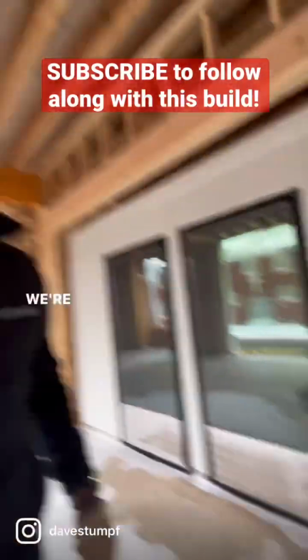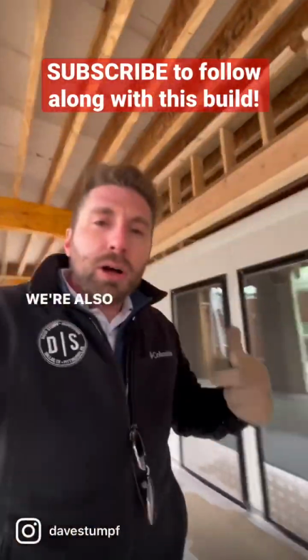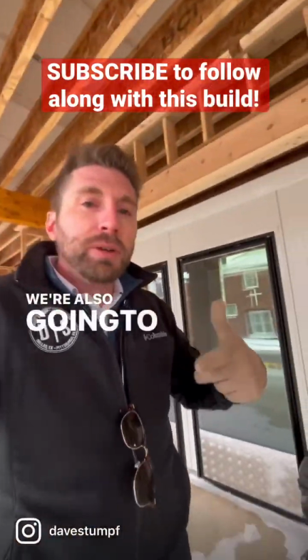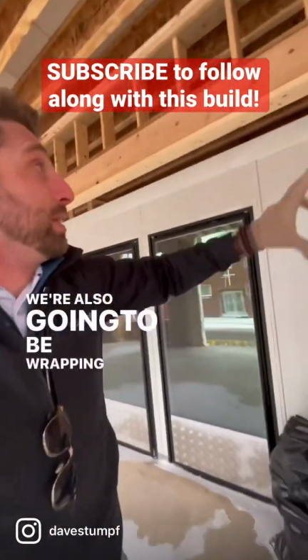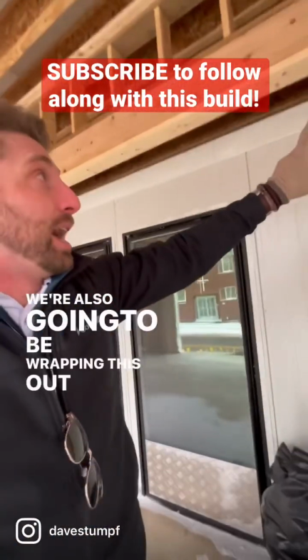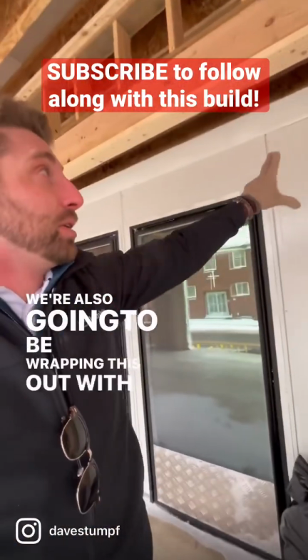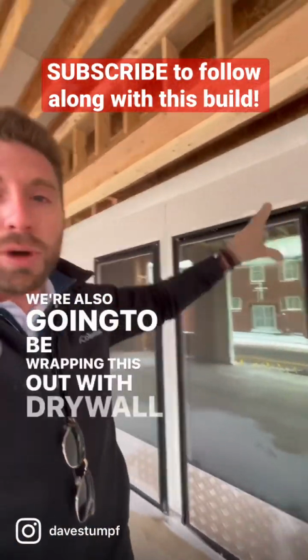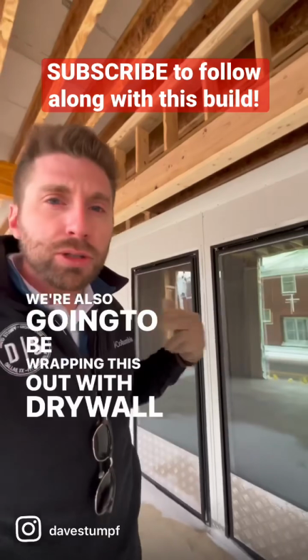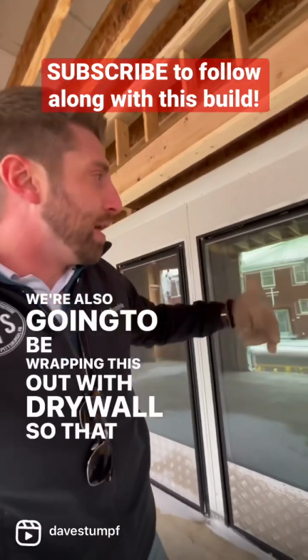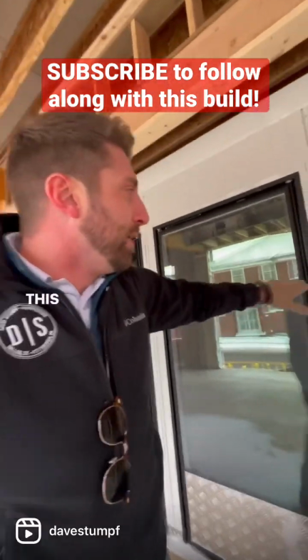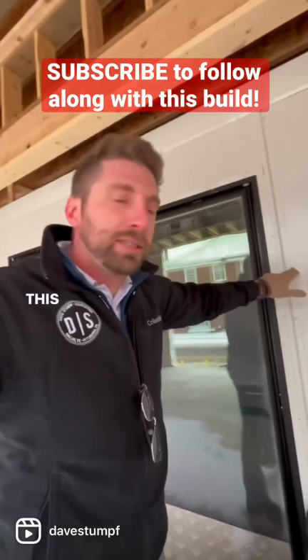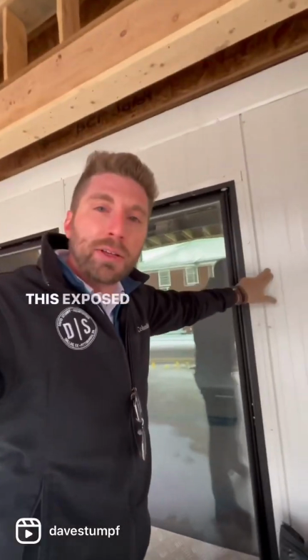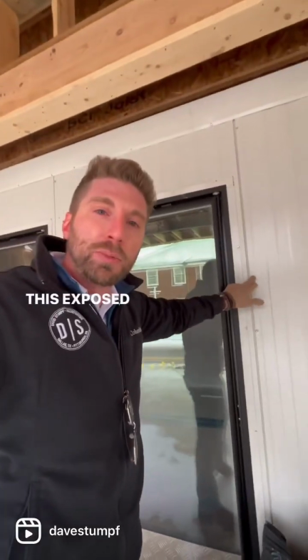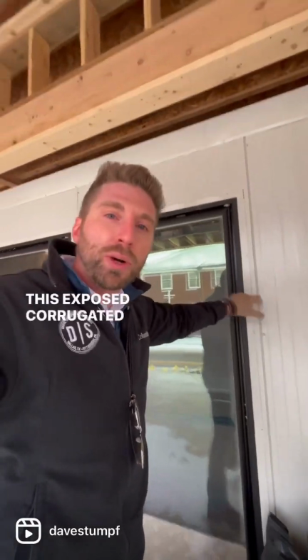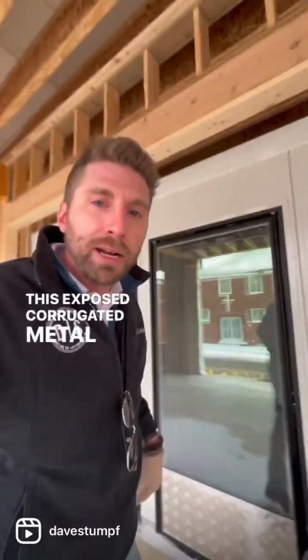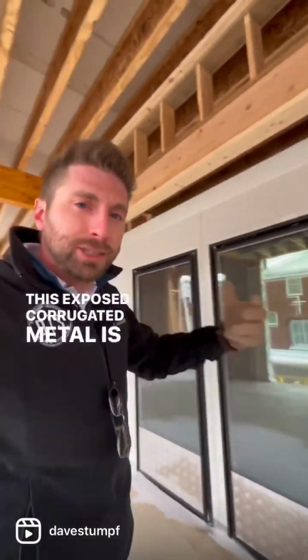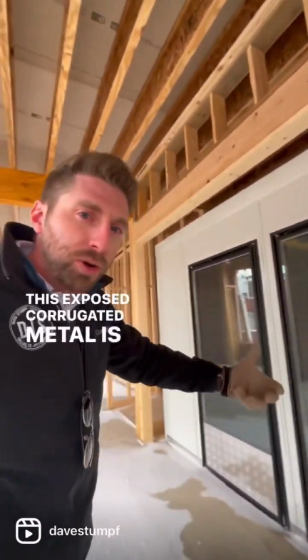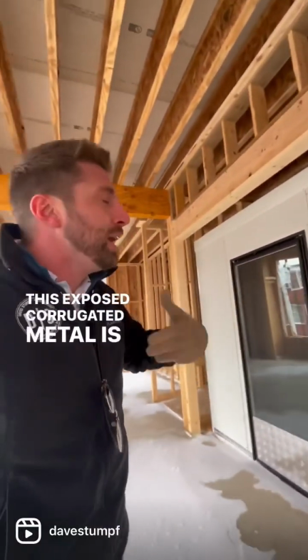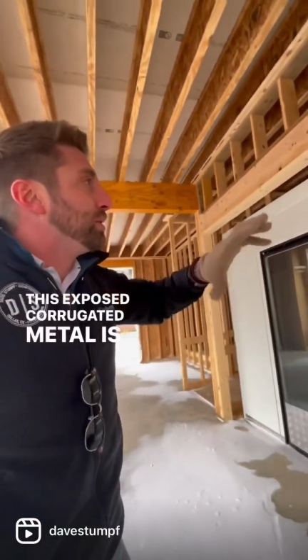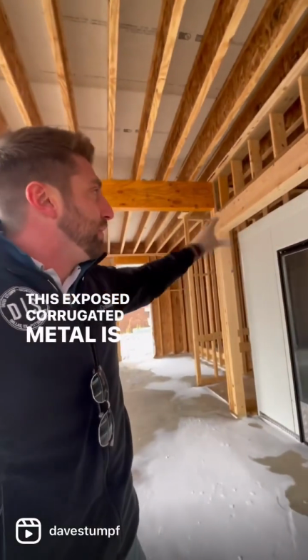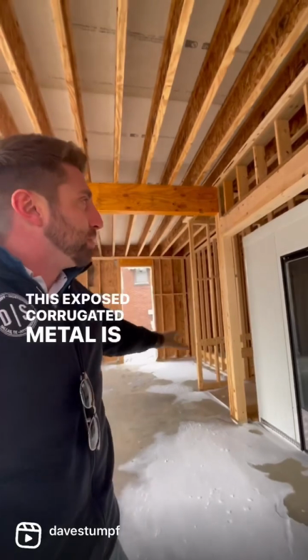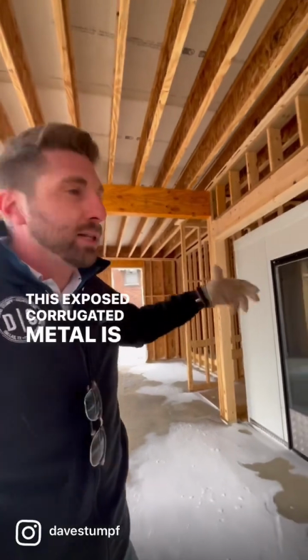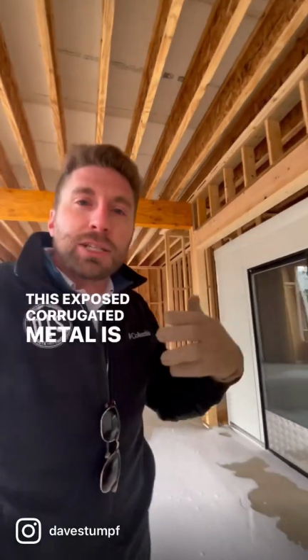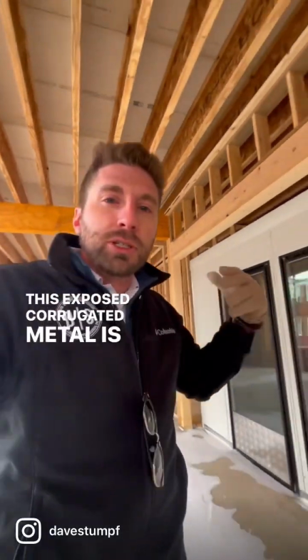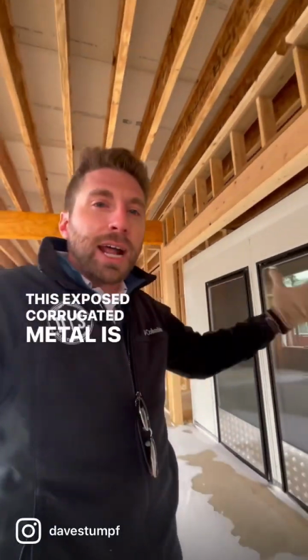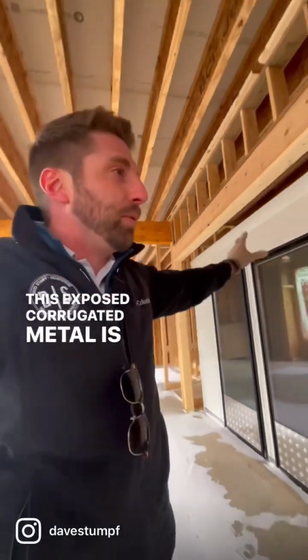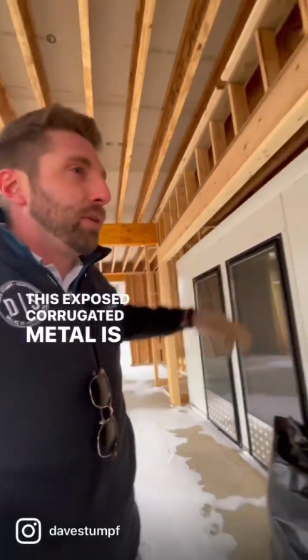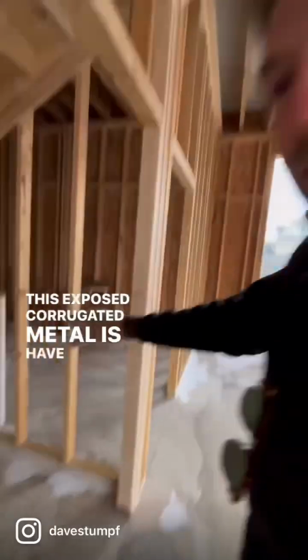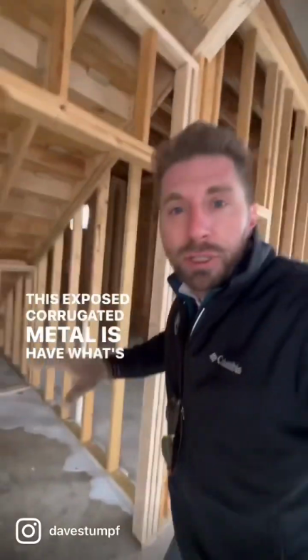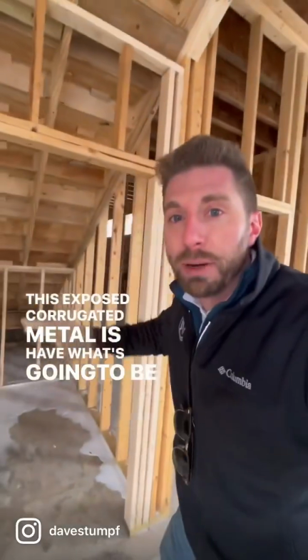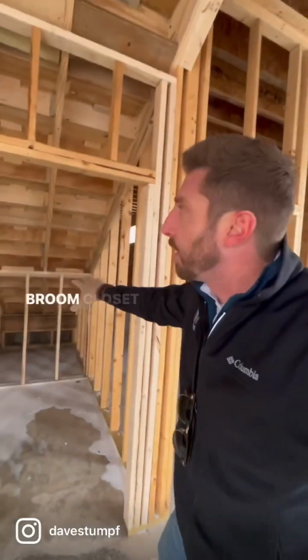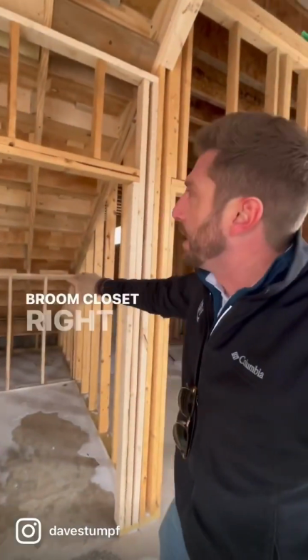We're also going to be wrapping this out with drywall so that this exposed corrugated metal isn't shown once we have the finished product — it's really just going to highlight what we have going on. We have what's going to be a broom closet right here.